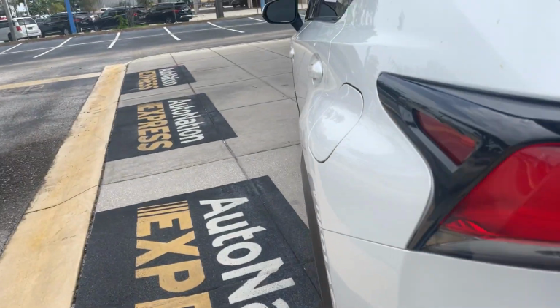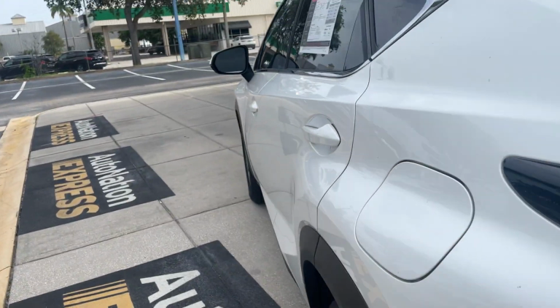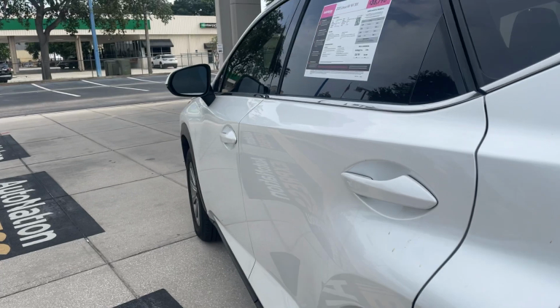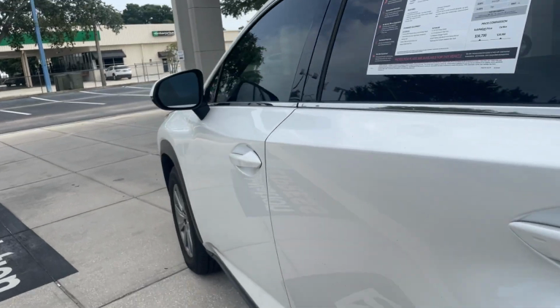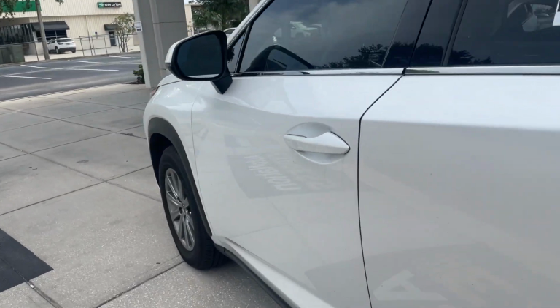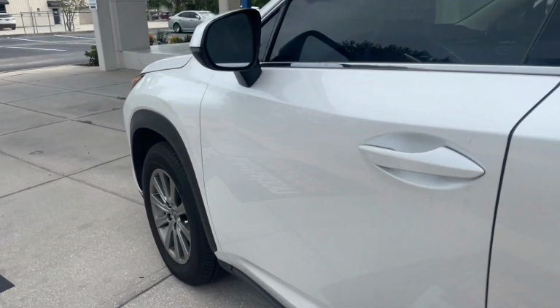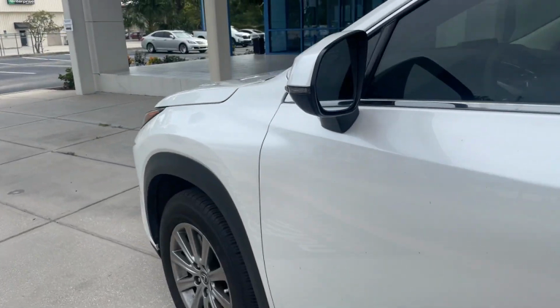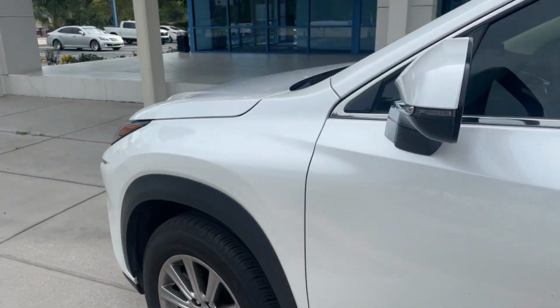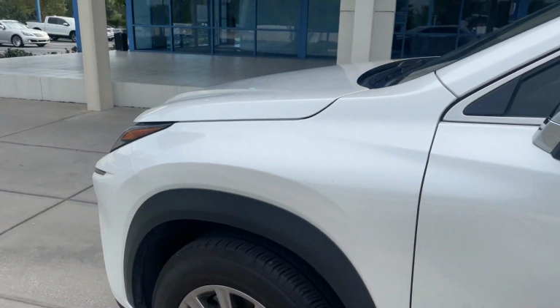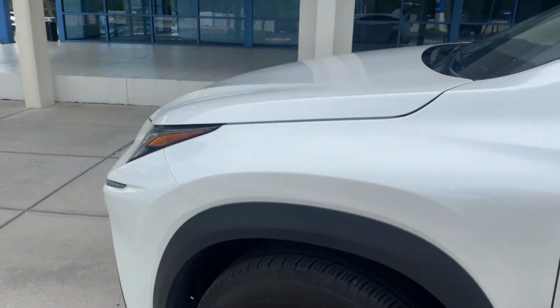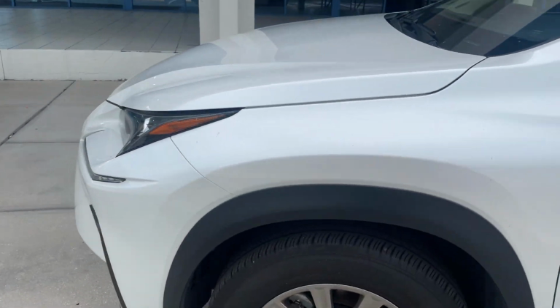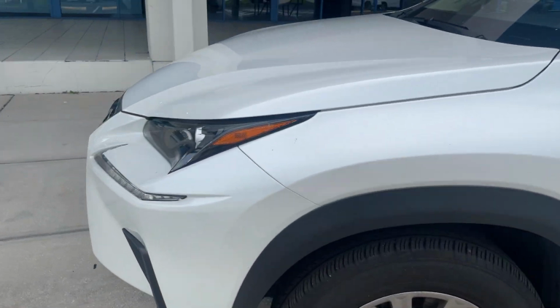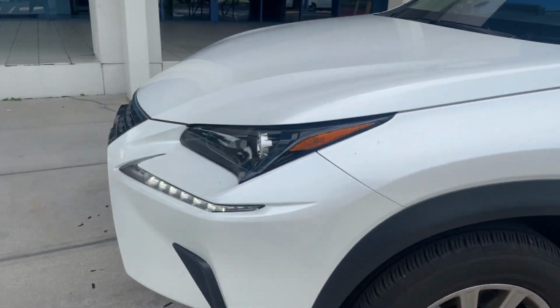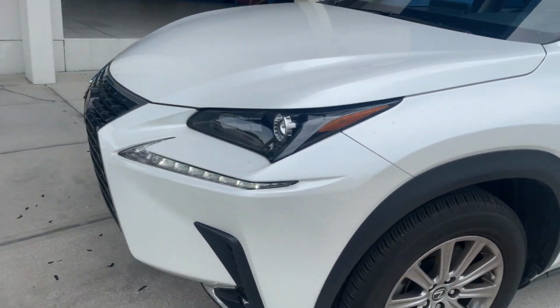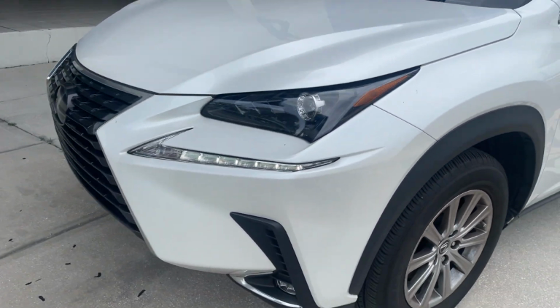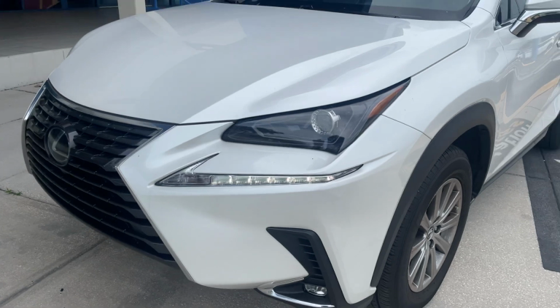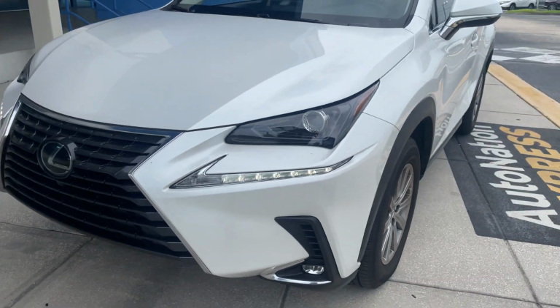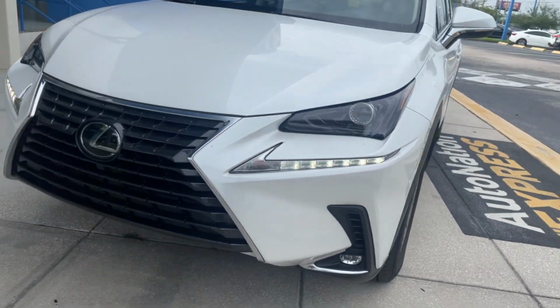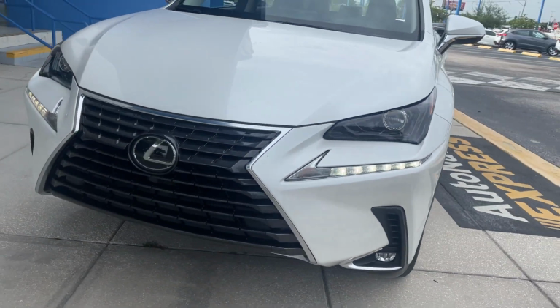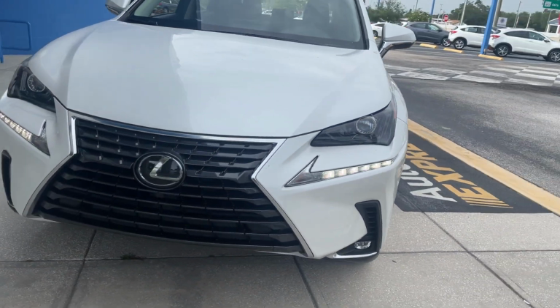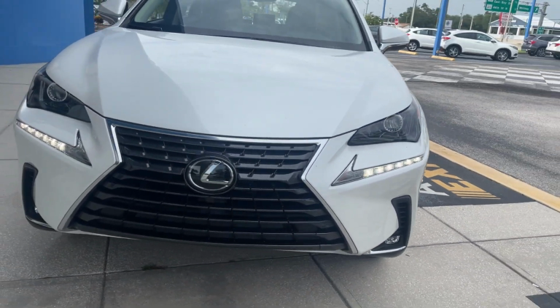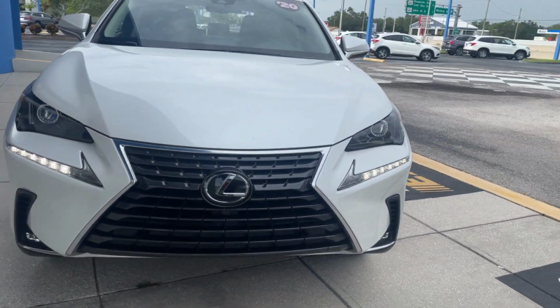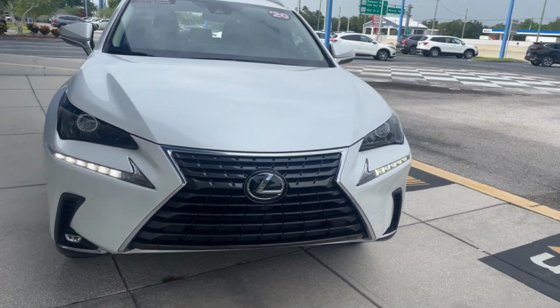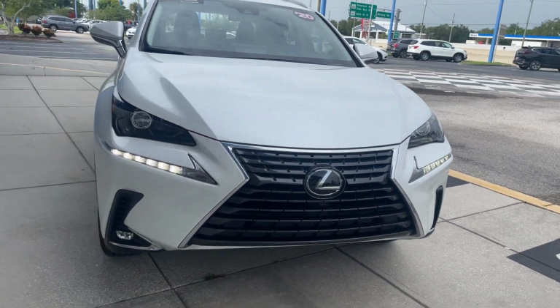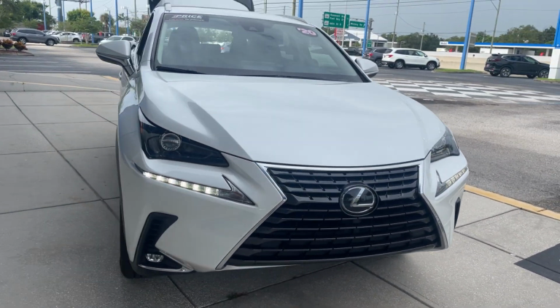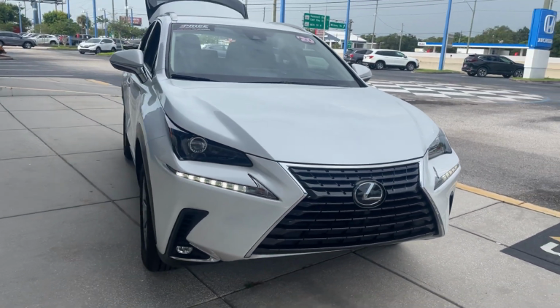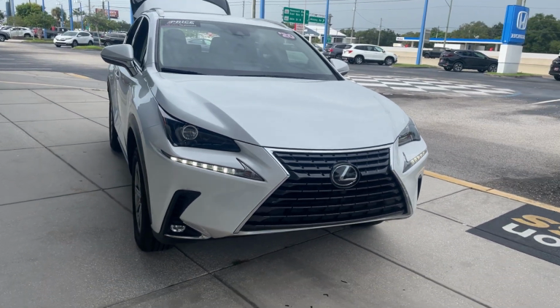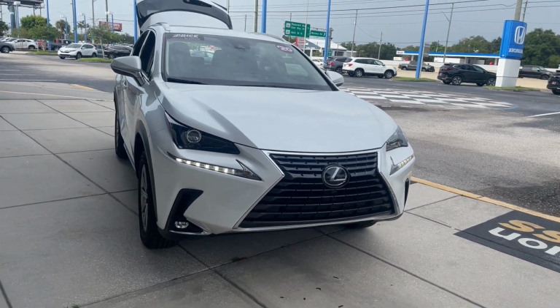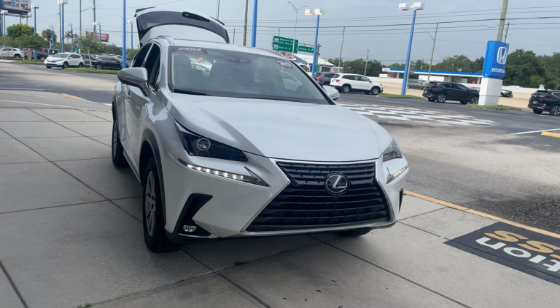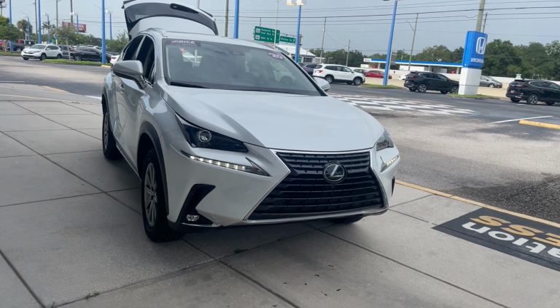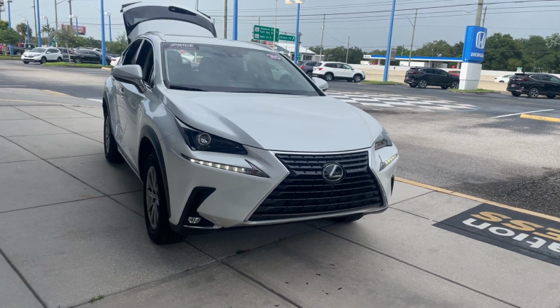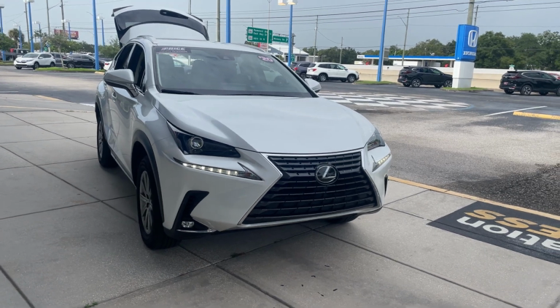This vehicle is powered by a two liter turbocharged engine, so it's fuel efficient and has power. And like all pre-owned vehicles at AutoNation Honda, it has a five day, 250 mile money back guarantee.